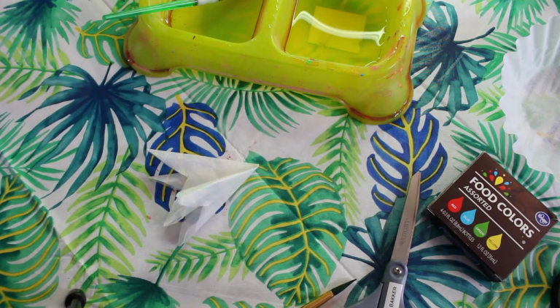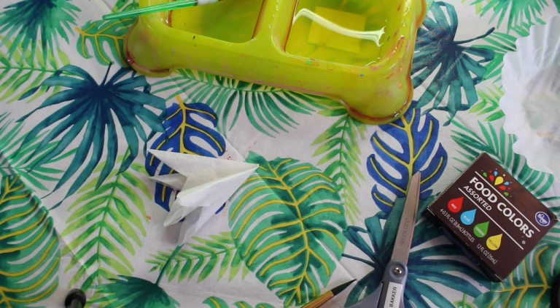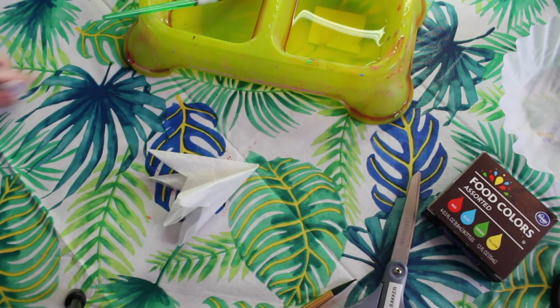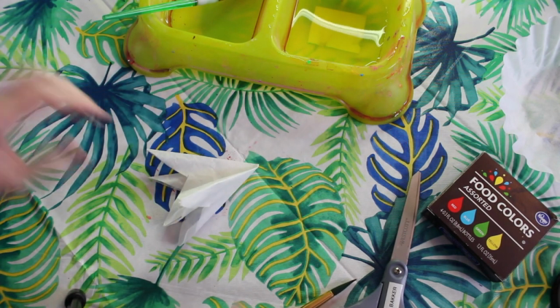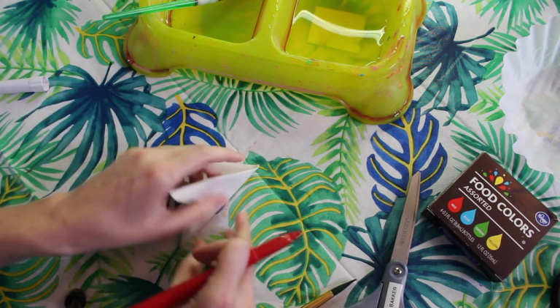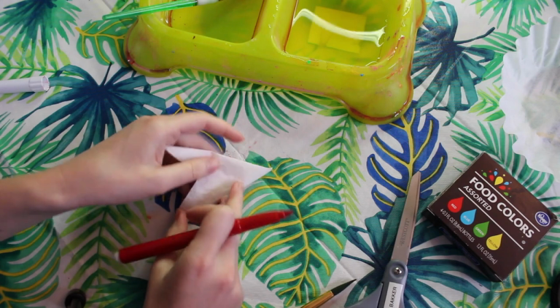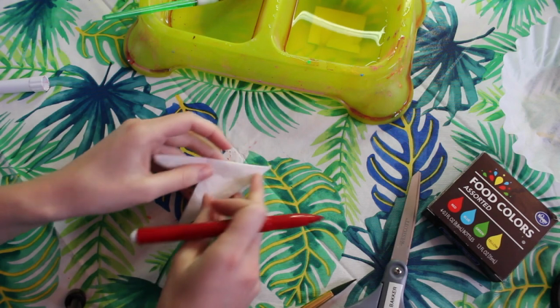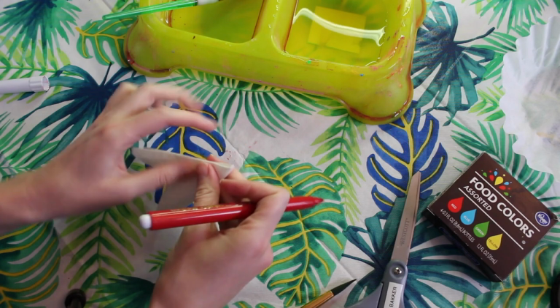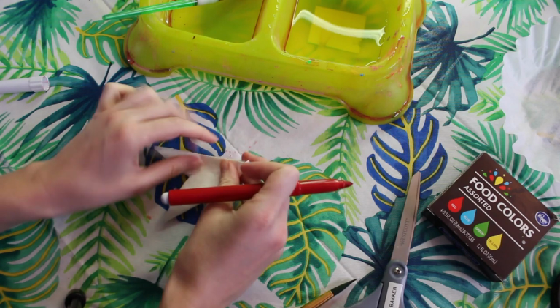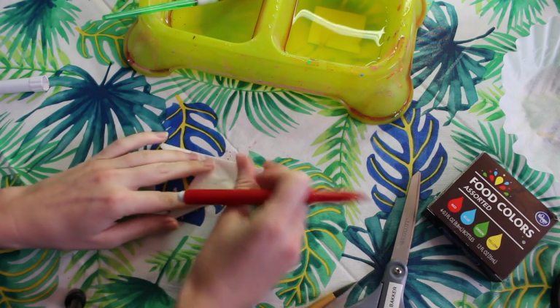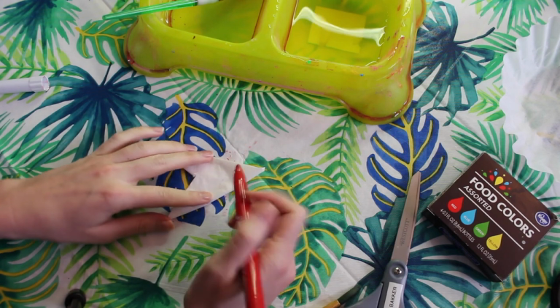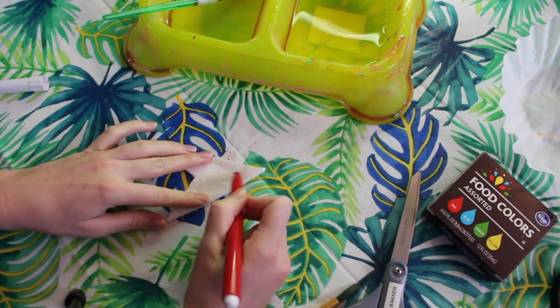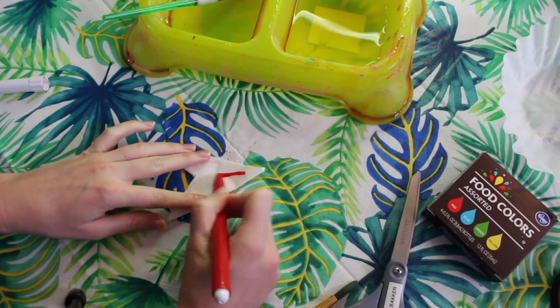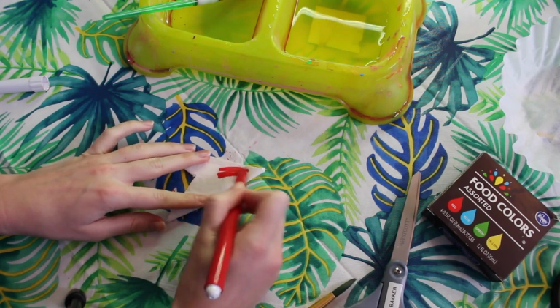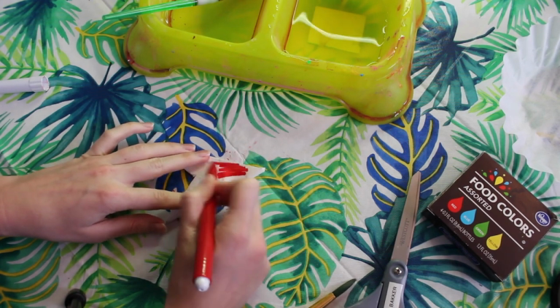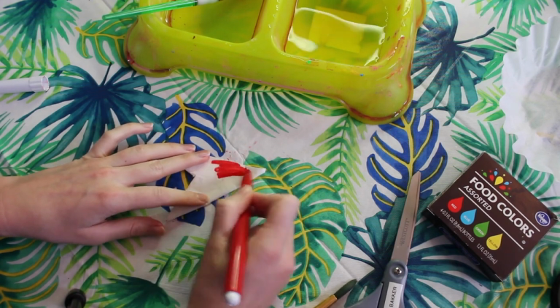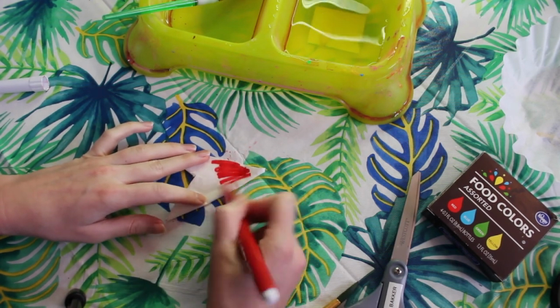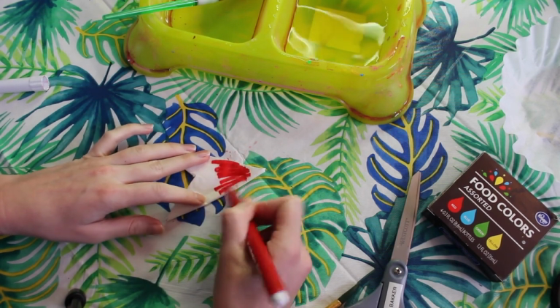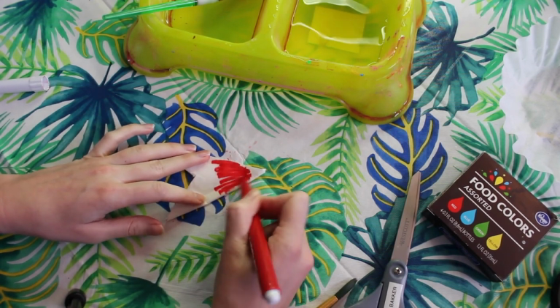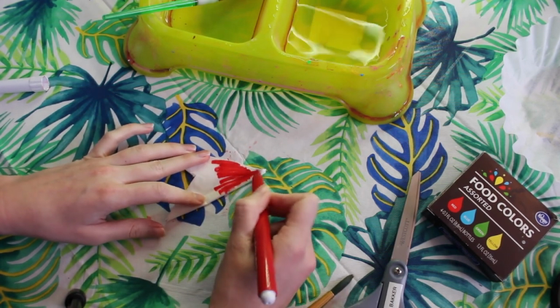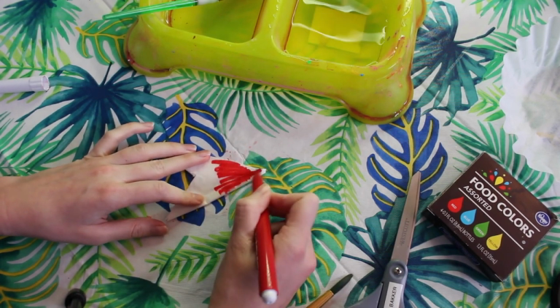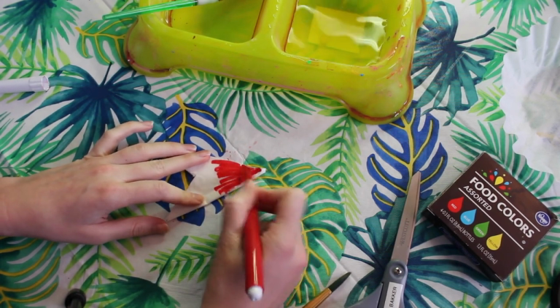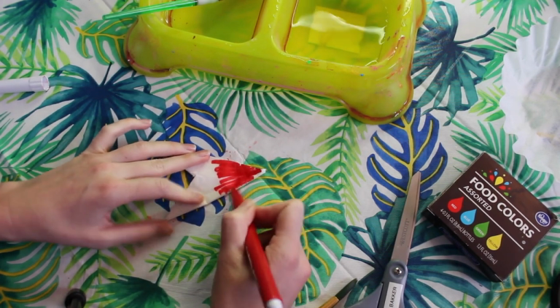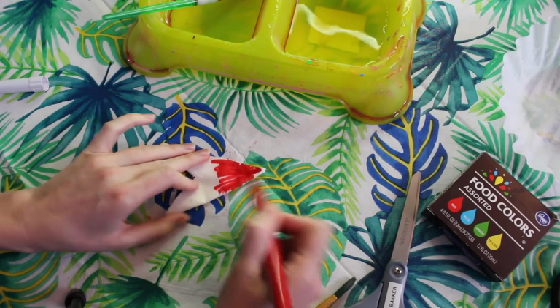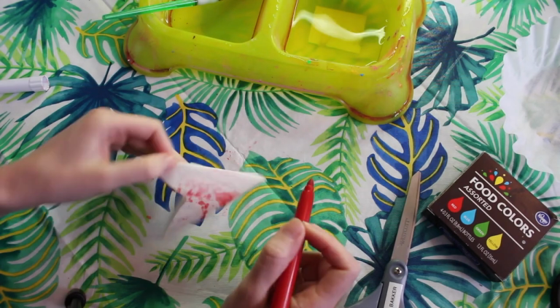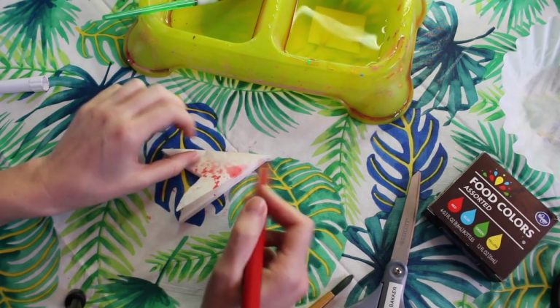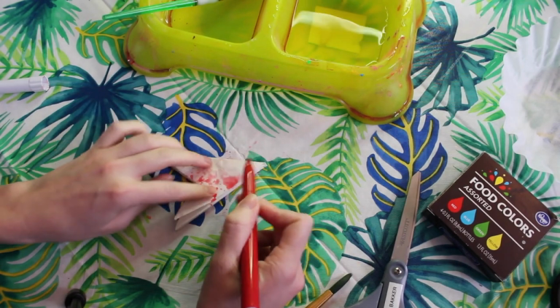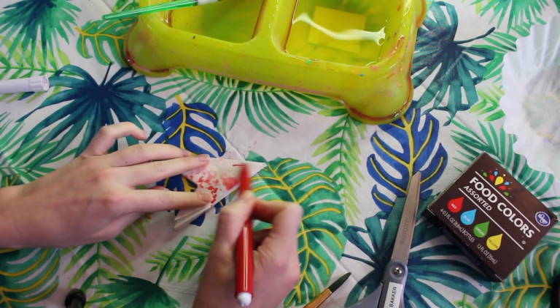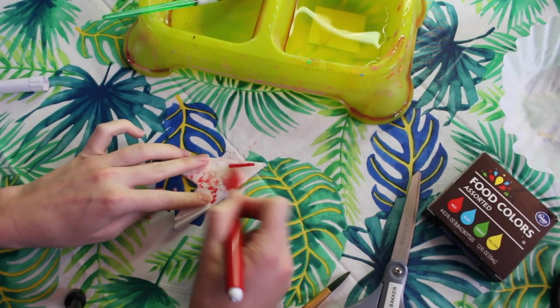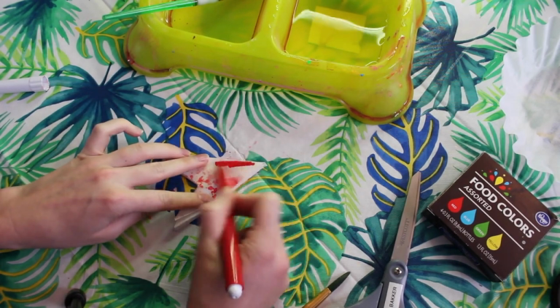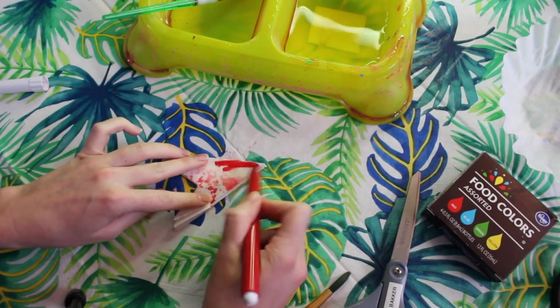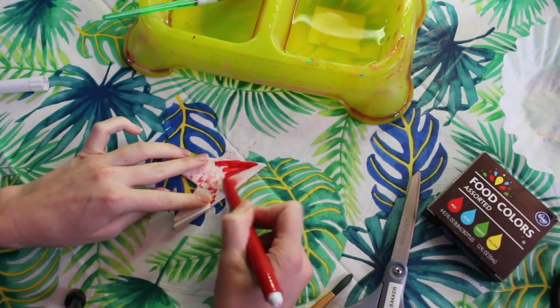For the next flower we're going to repeat the same steps. We're going to start by coloring the pointed end of our flower and then we're going to use the paintbrush and water to spread out that color.